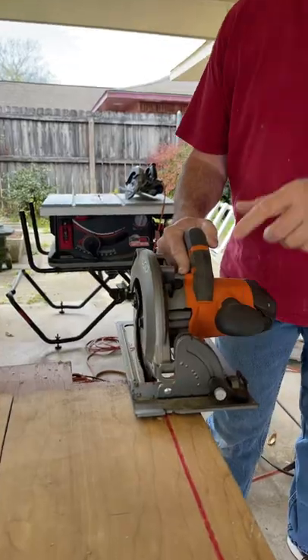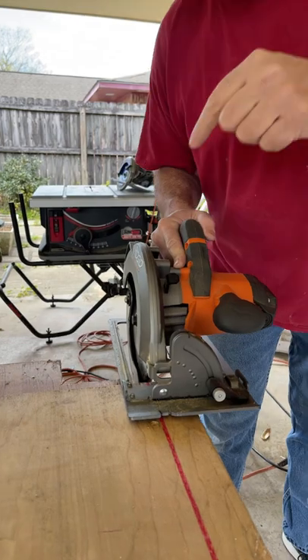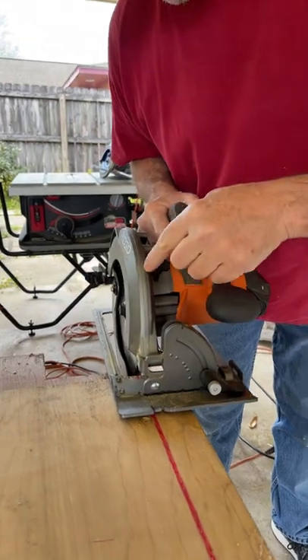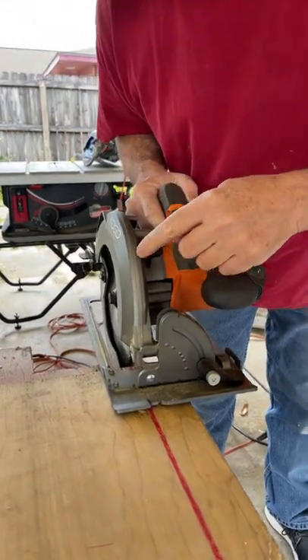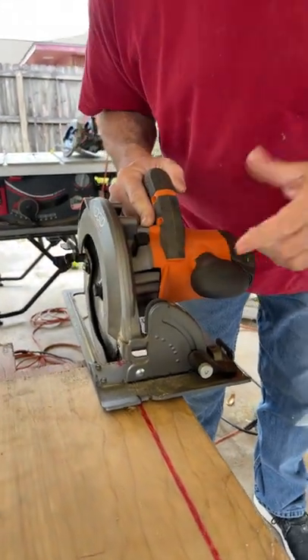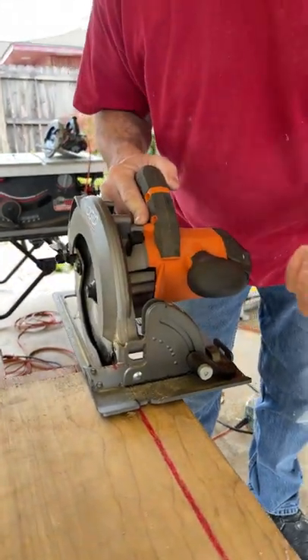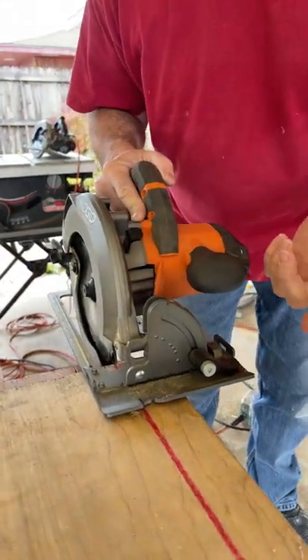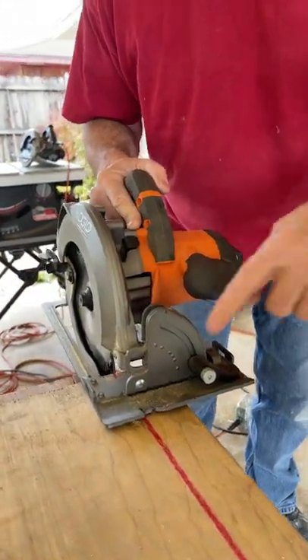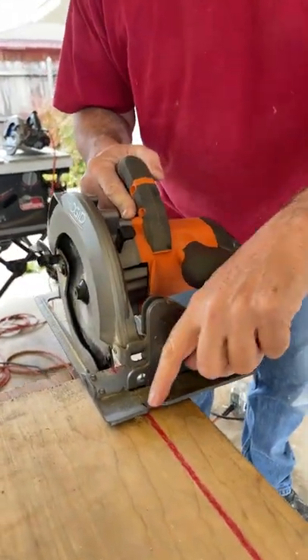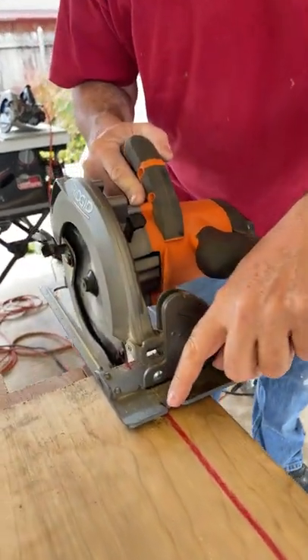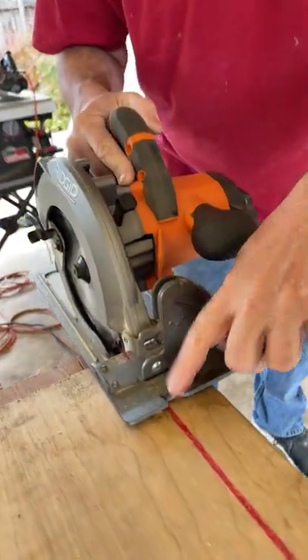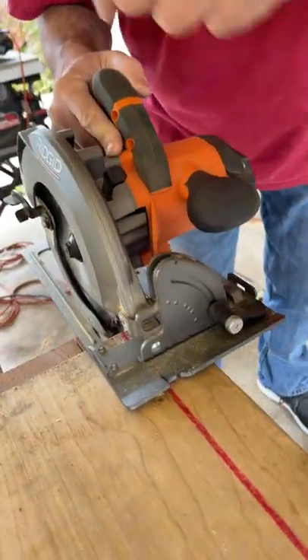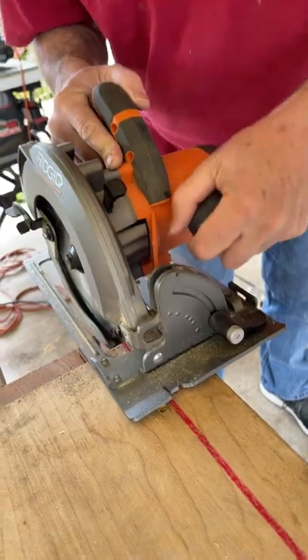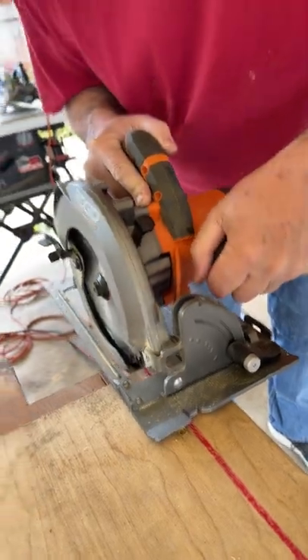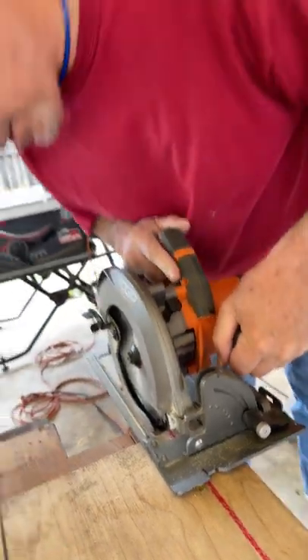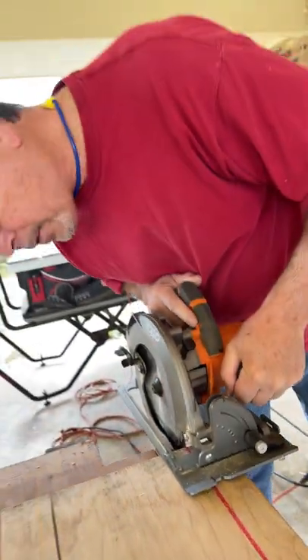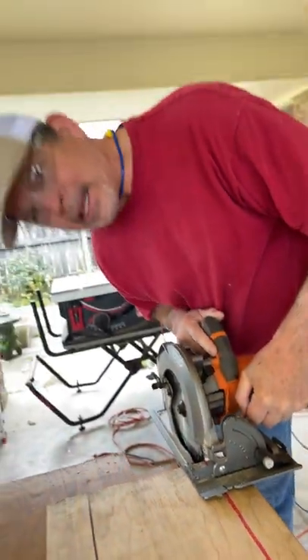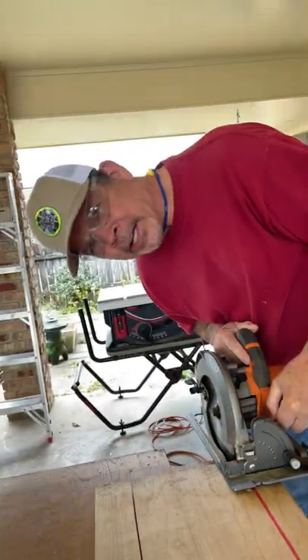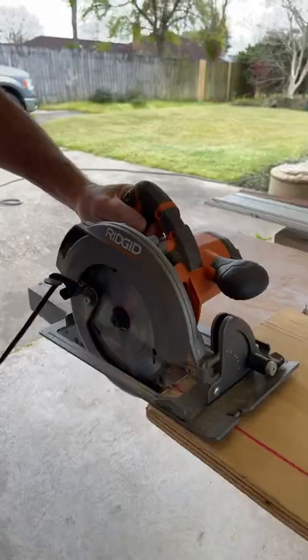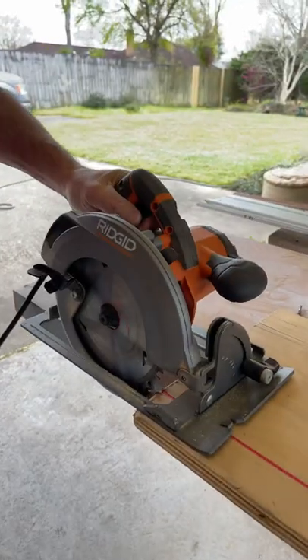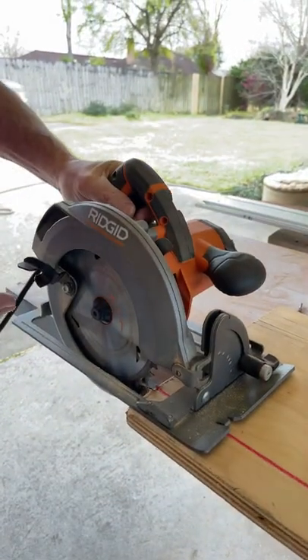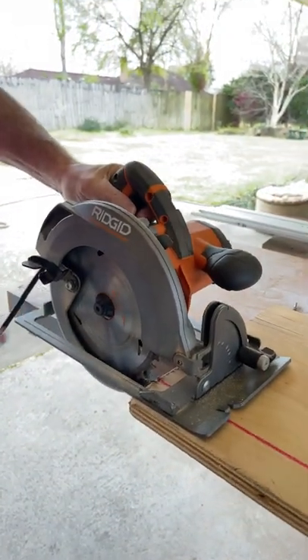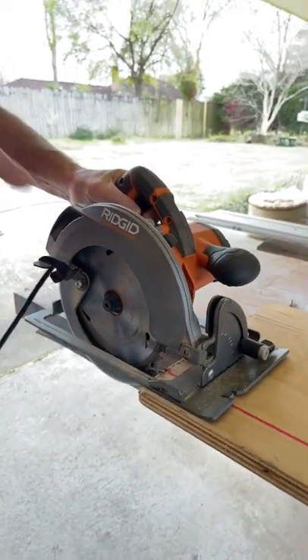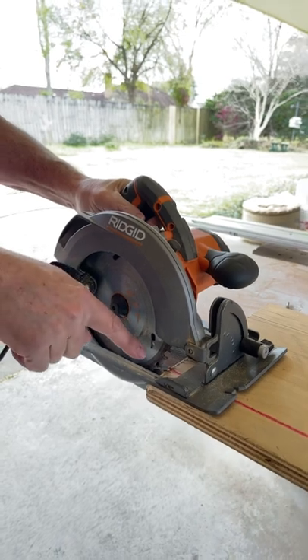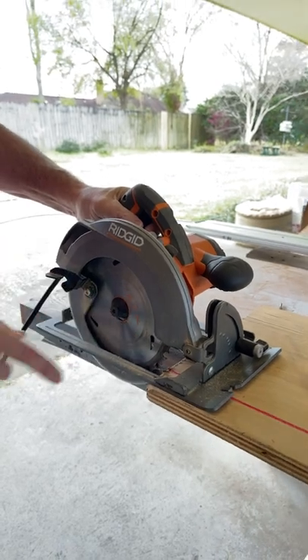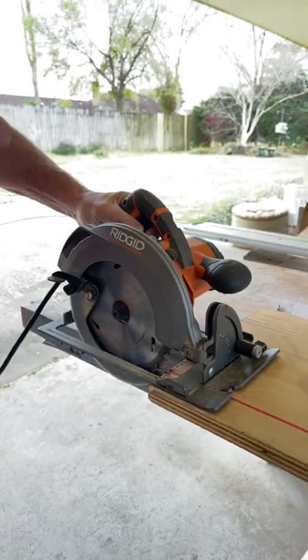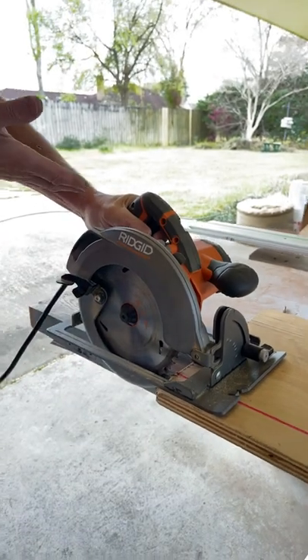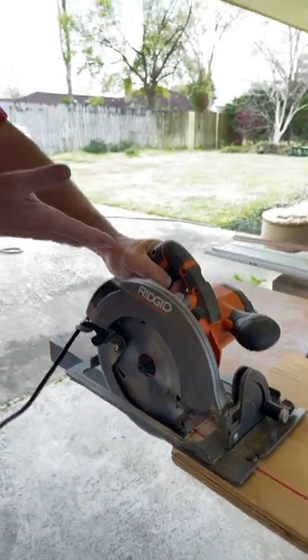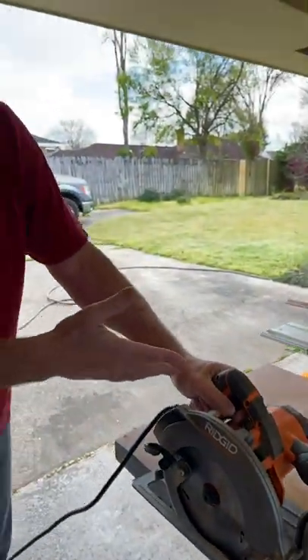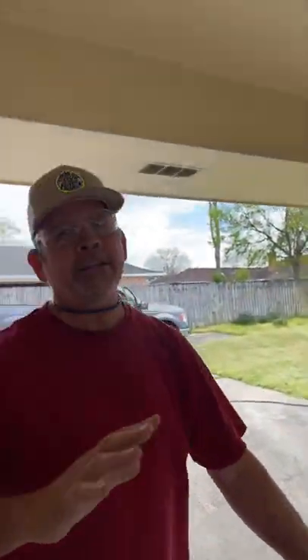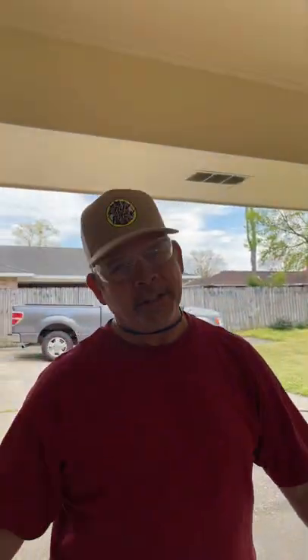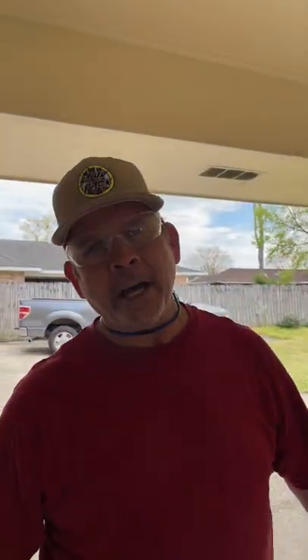When making a cut with the right-handed saw the only visual clue I have is the shoe right here. If I want to see the blade I have to lean over and that's no good. If I come to the other side of the board now I have a line of sight but now I'm using the saw left-handed and that's gonna be a terrible cut.